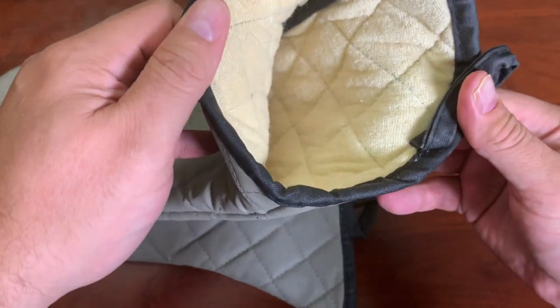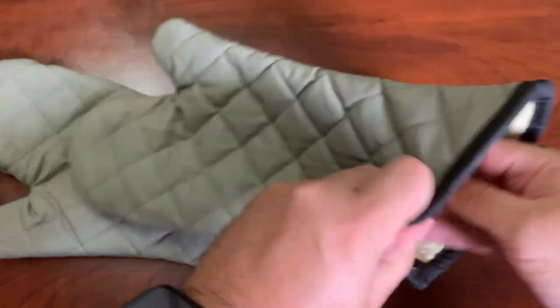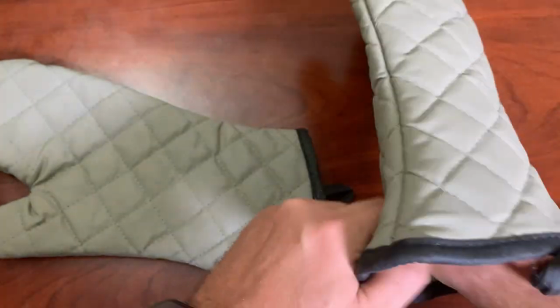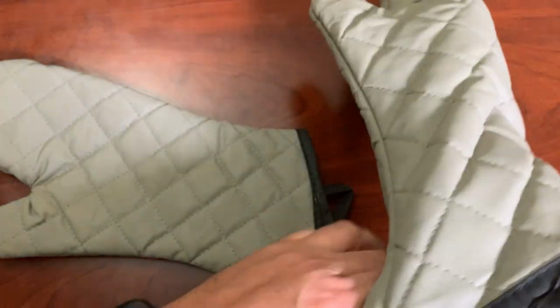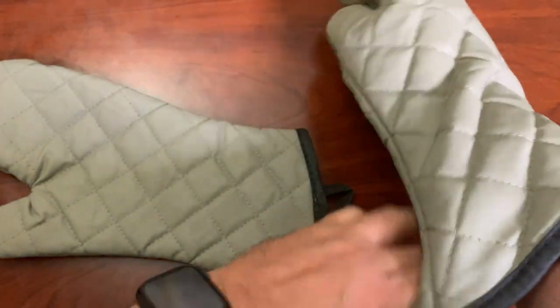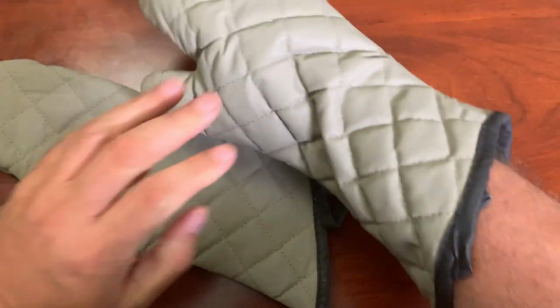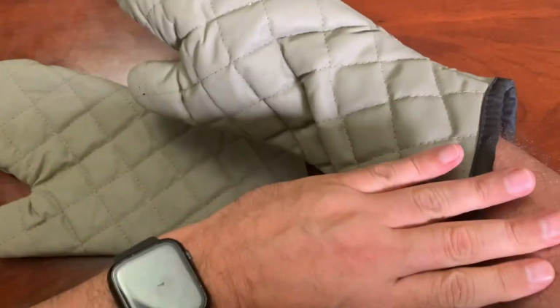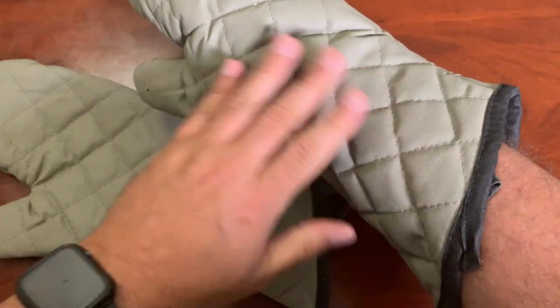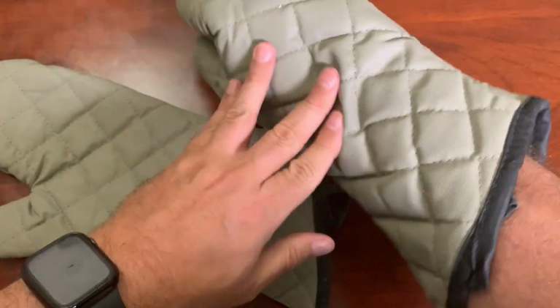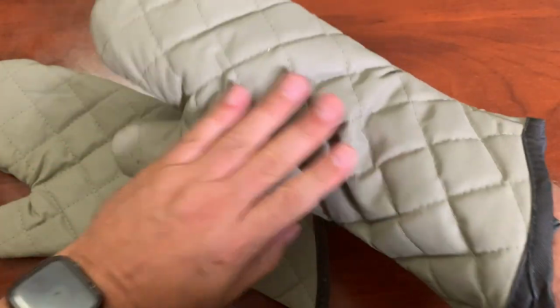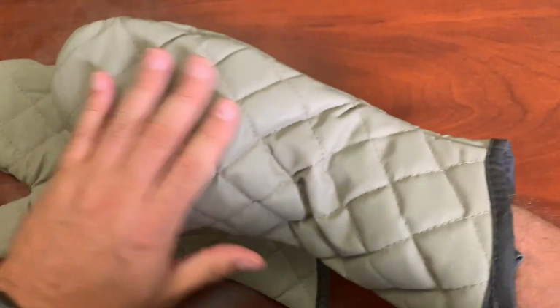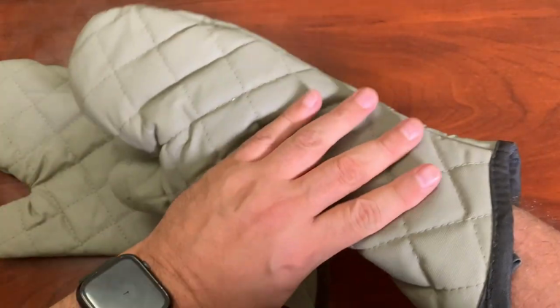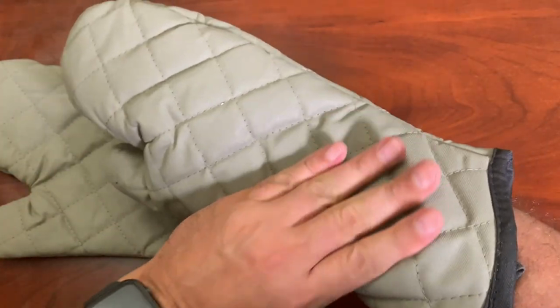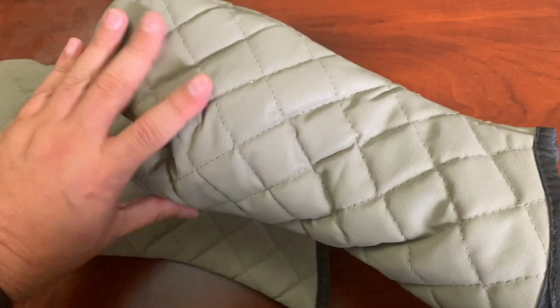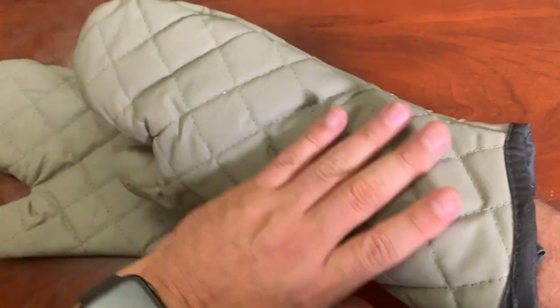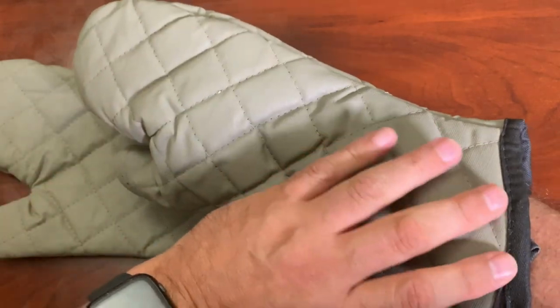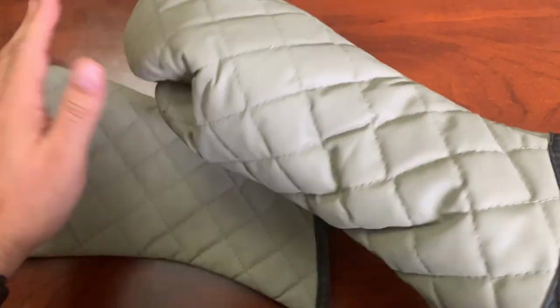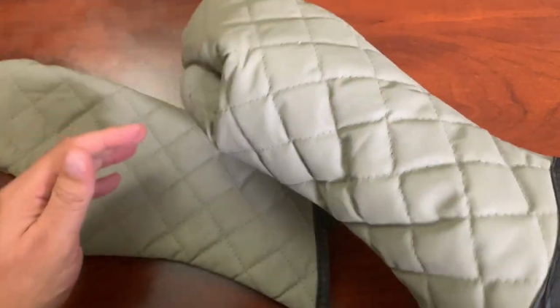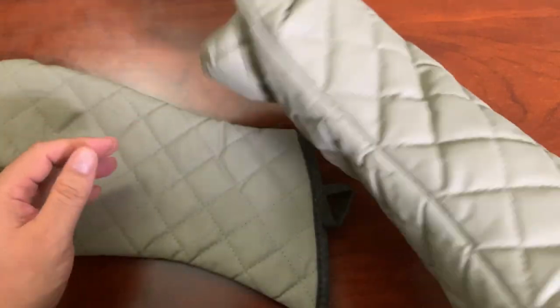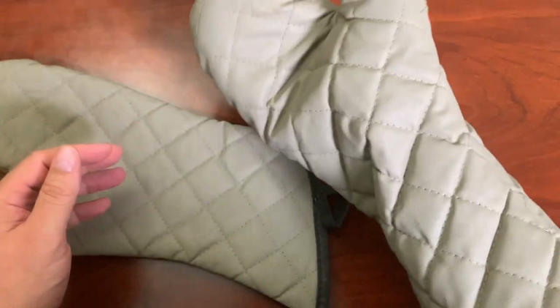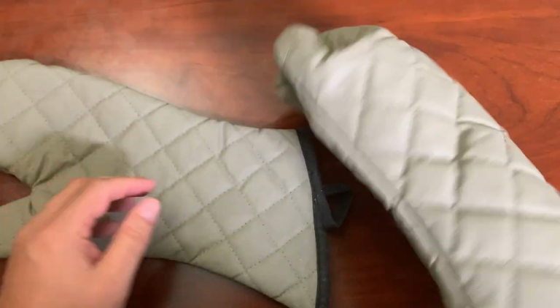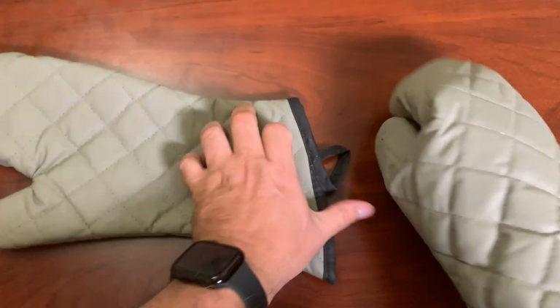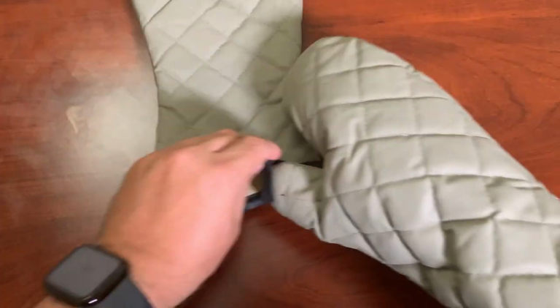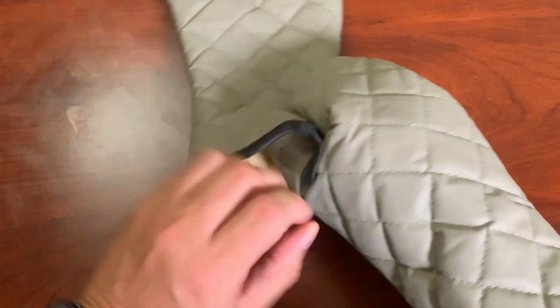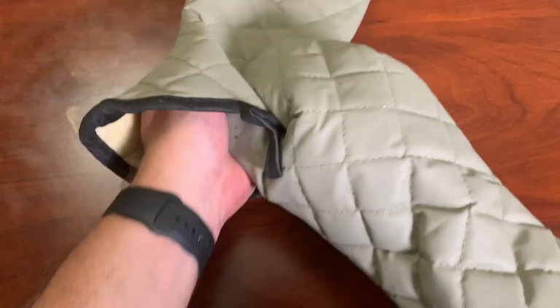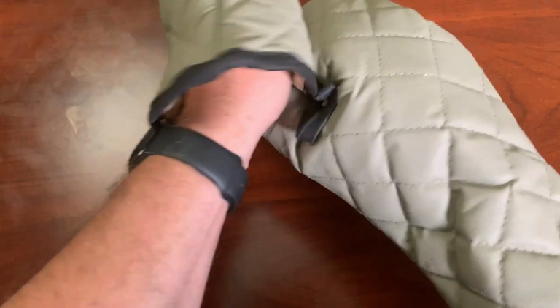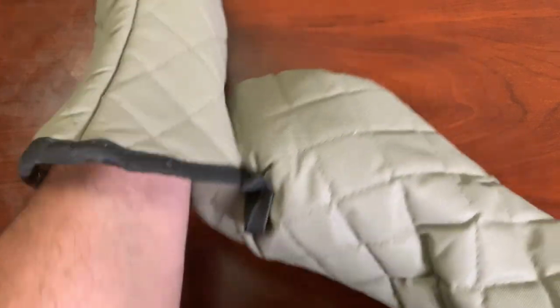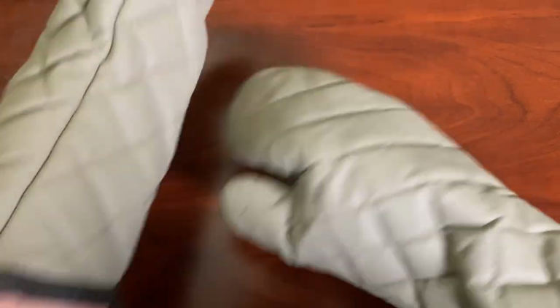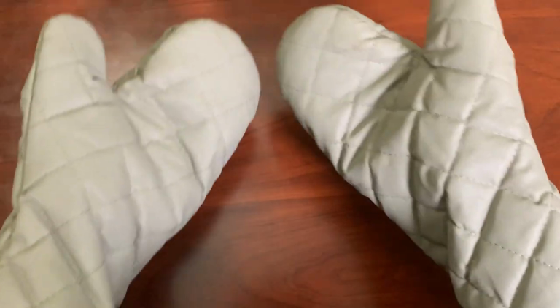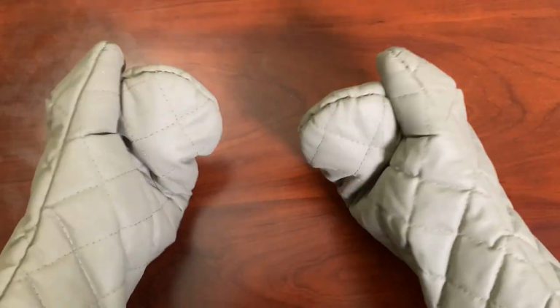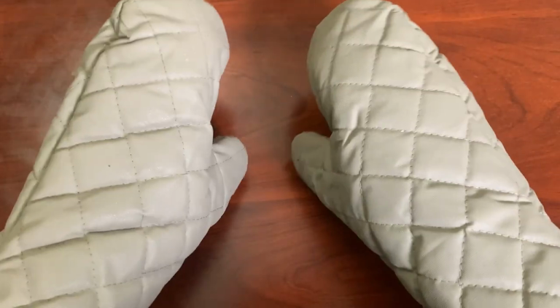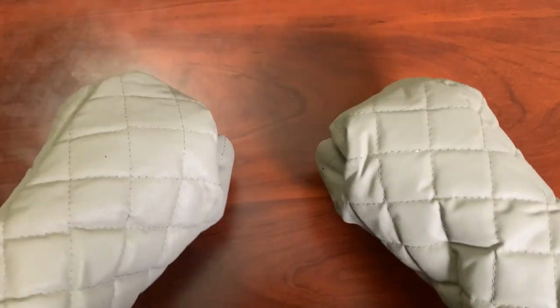These are heavily padded oven mitts. I'll just put one on right here — they are definitely heavy duty. They feel great, and I can tell that these won't get overly hot if they get wet or something.